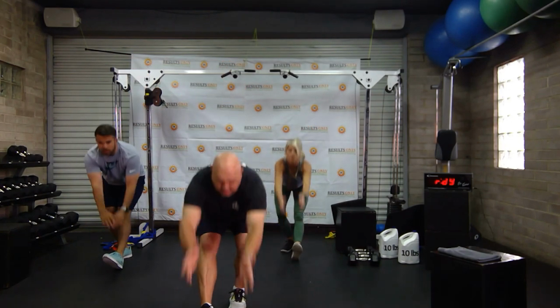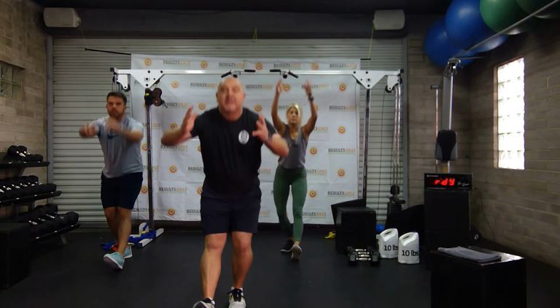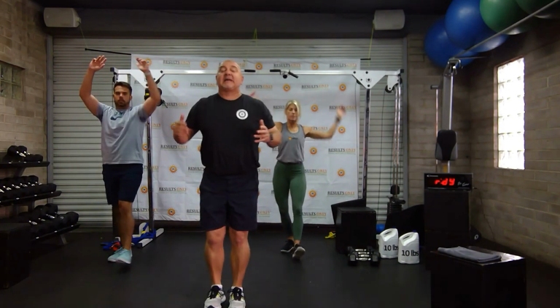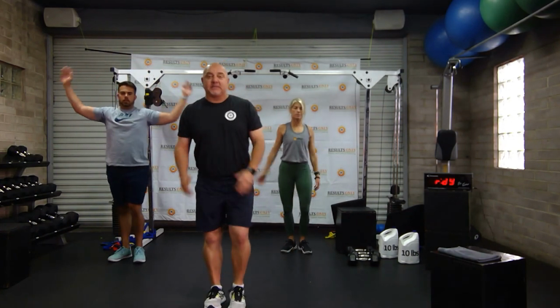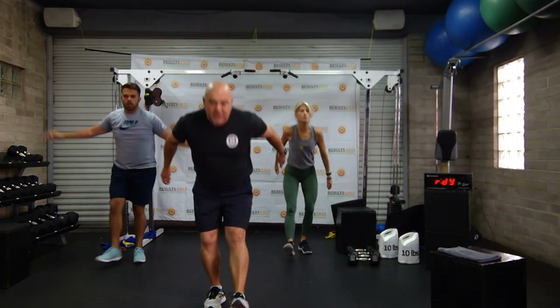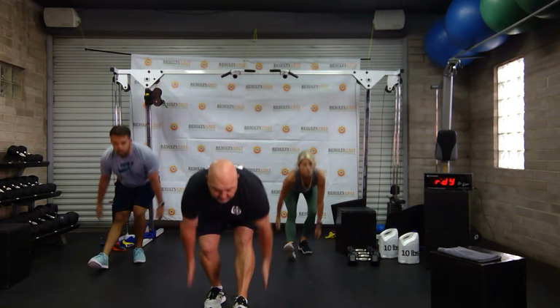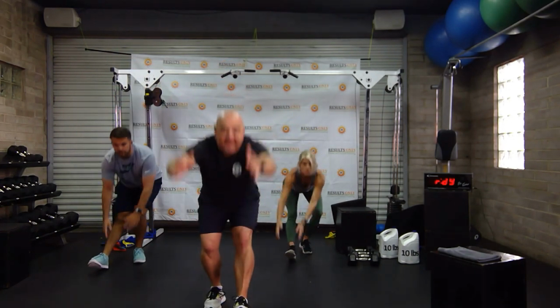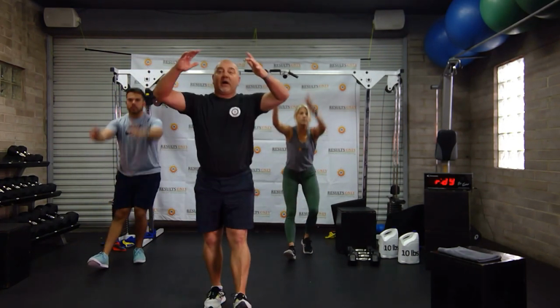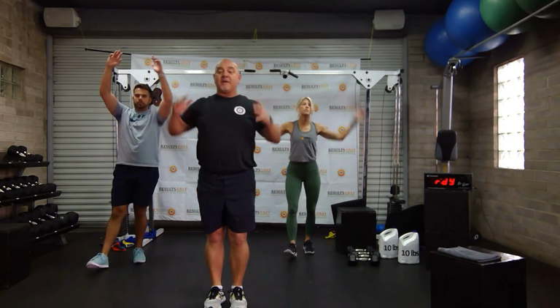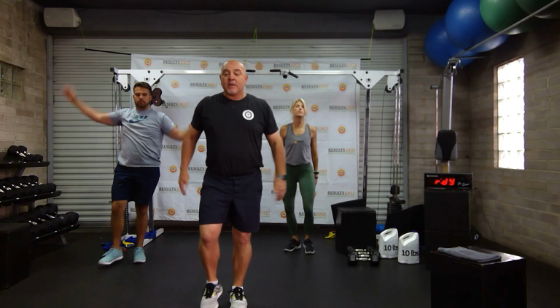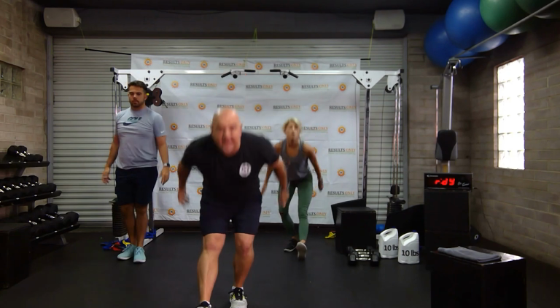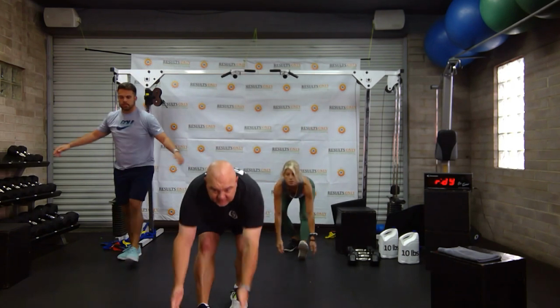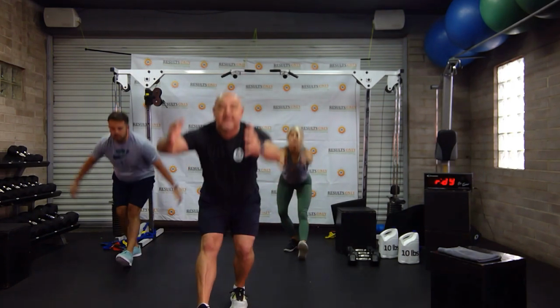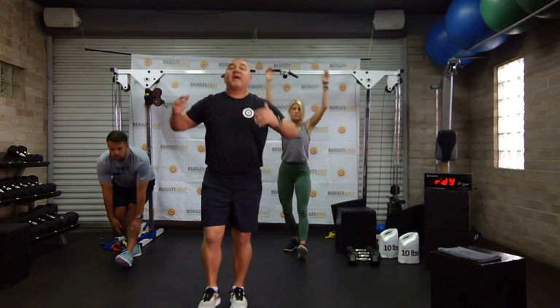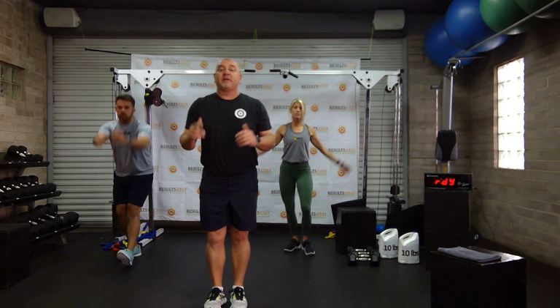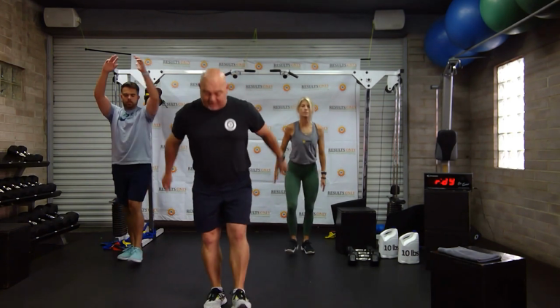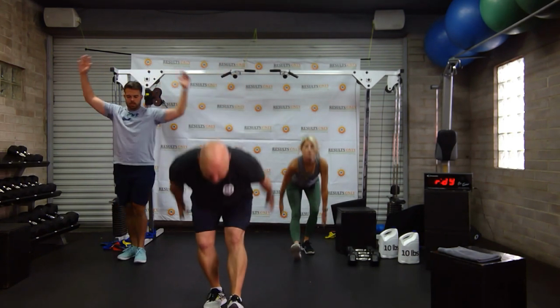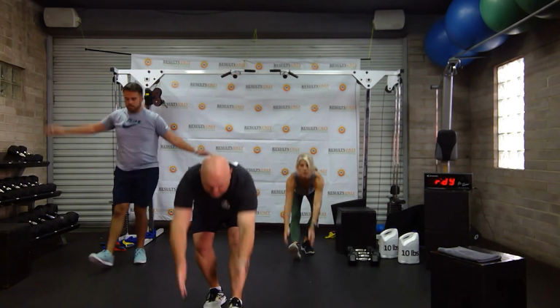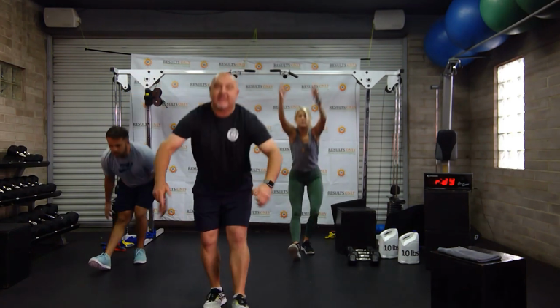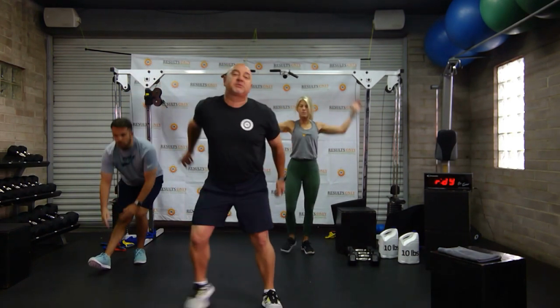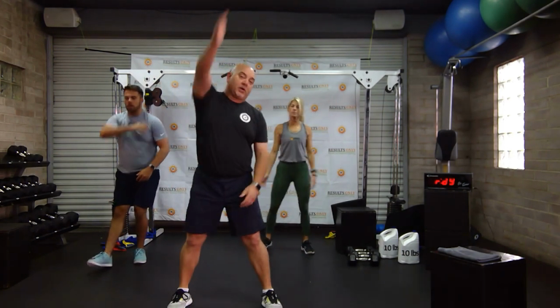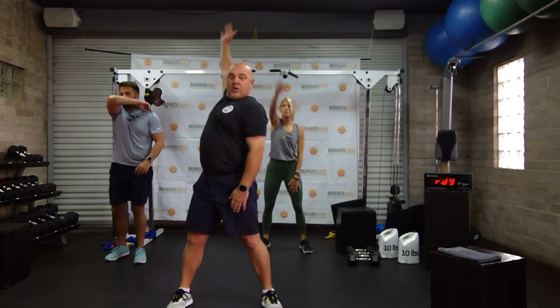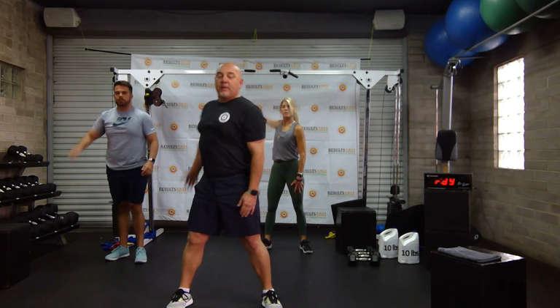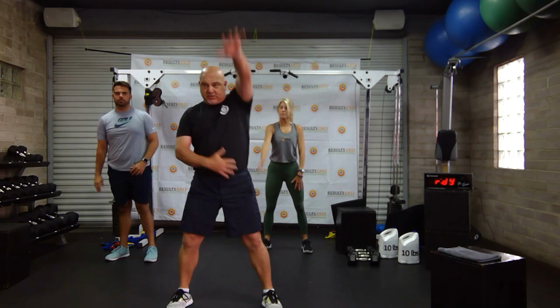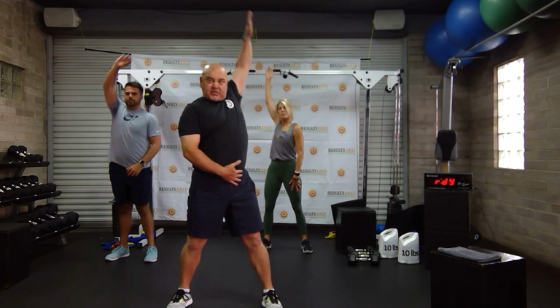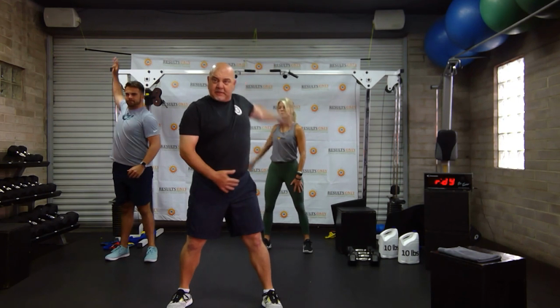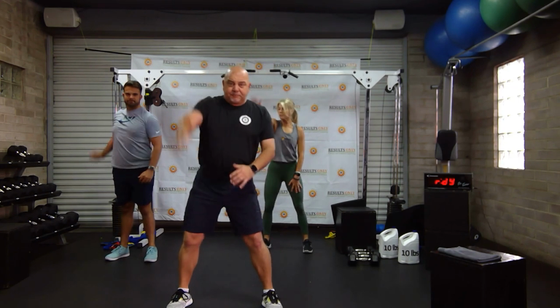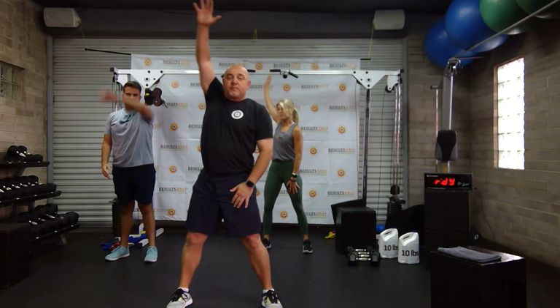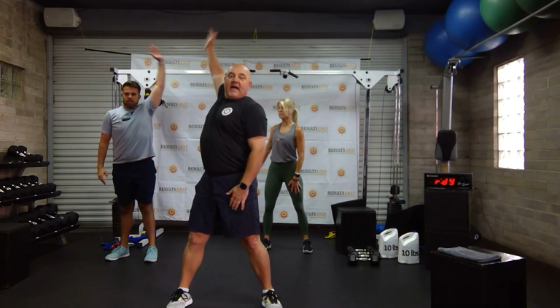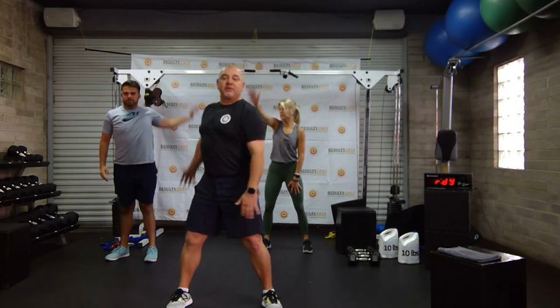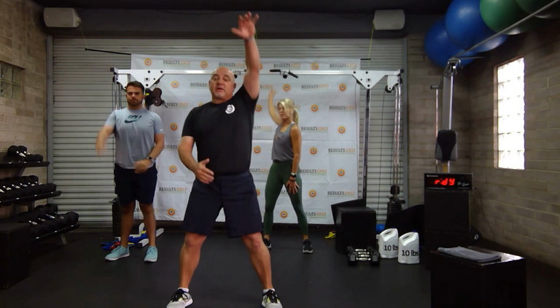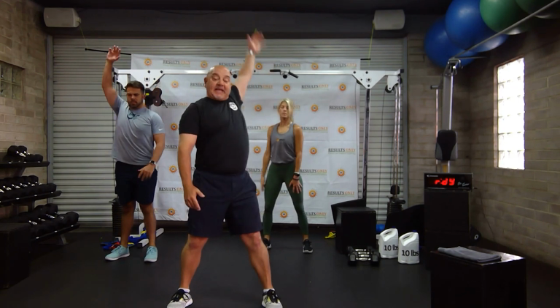Lots of options — 25 and 12. We'll get through this and have a little bit of fun. Let's do some shoulder work. Open up those shoulders.